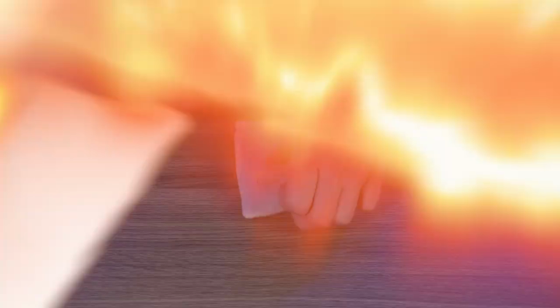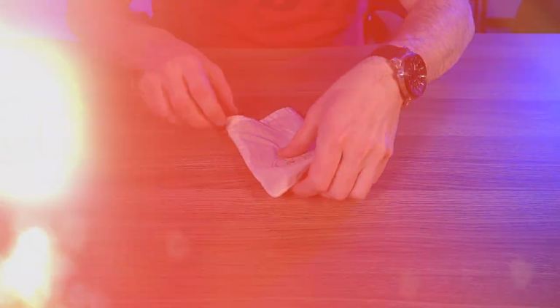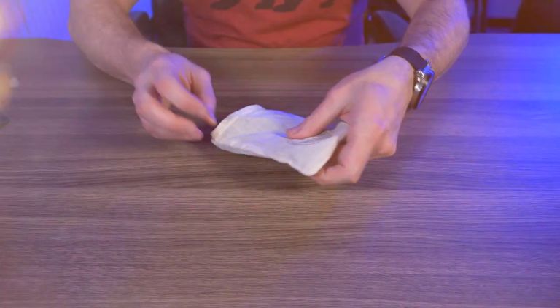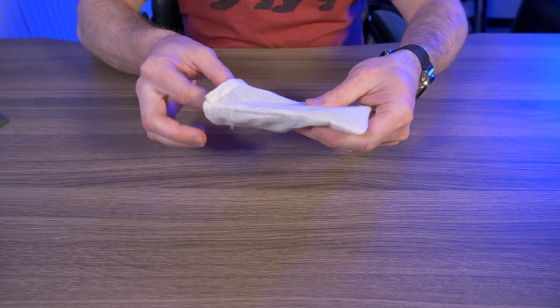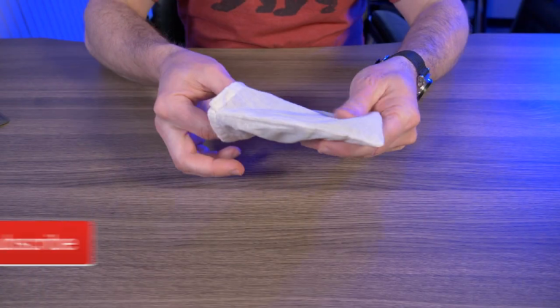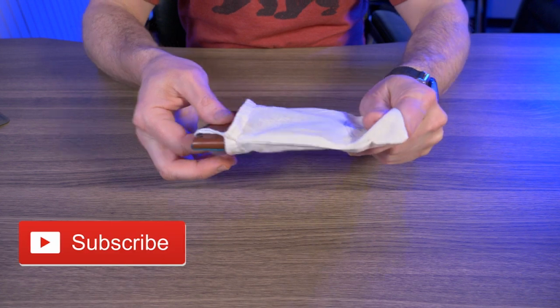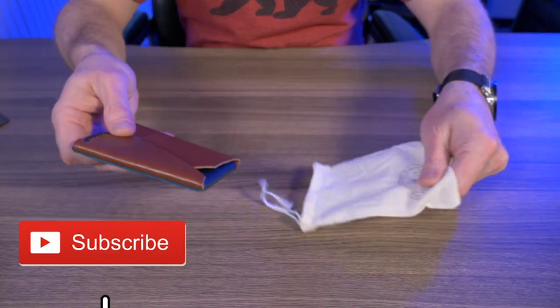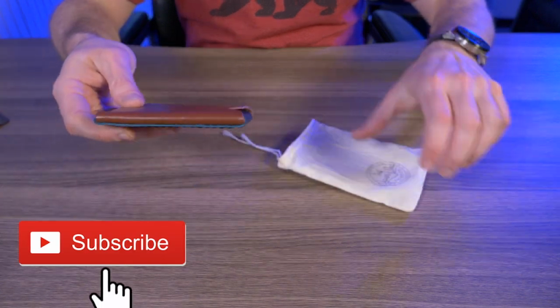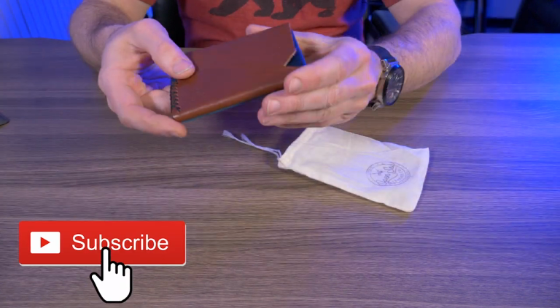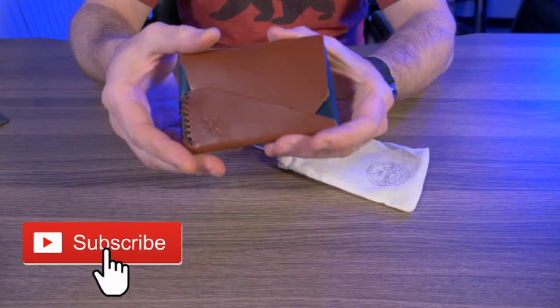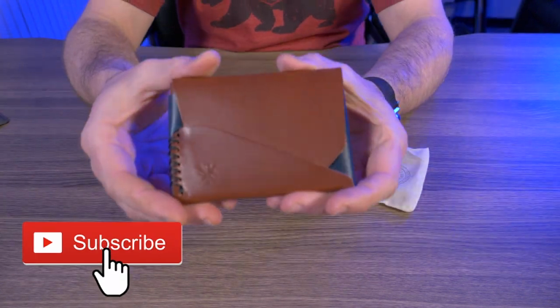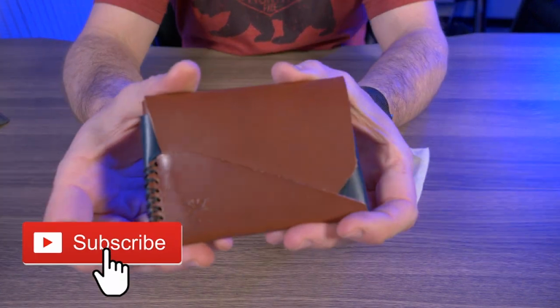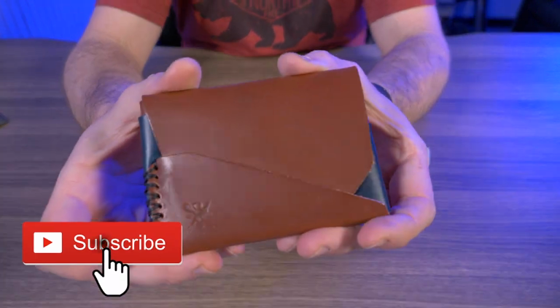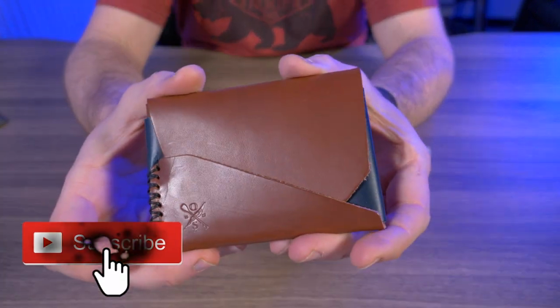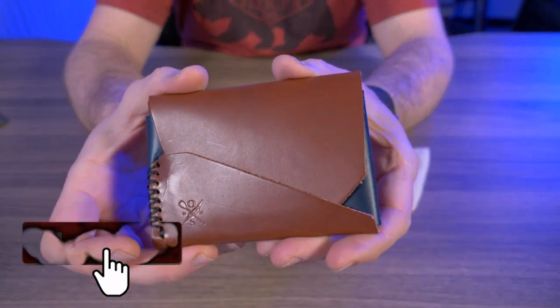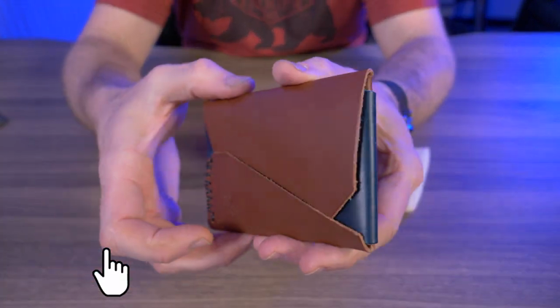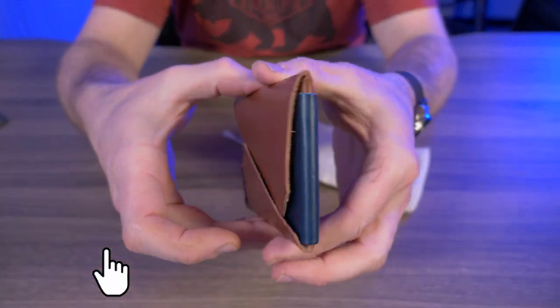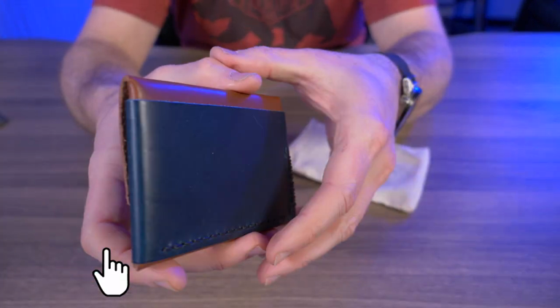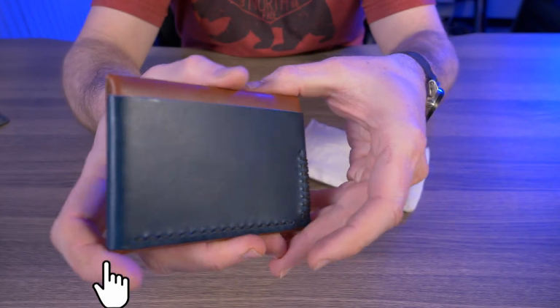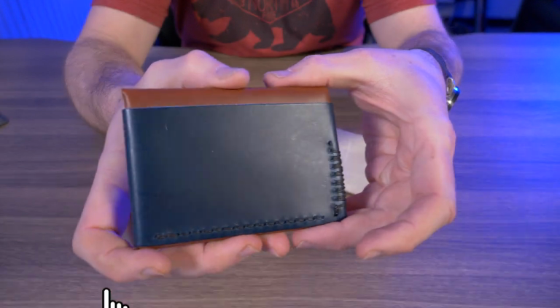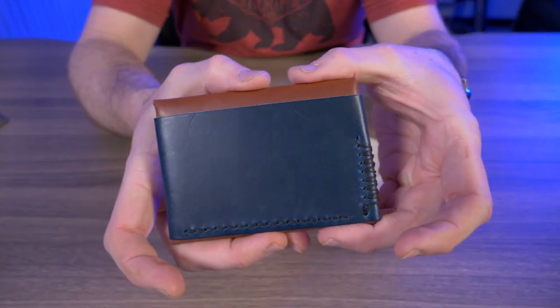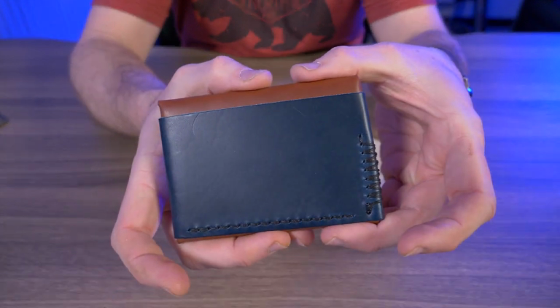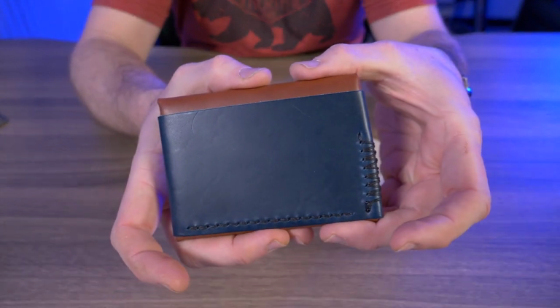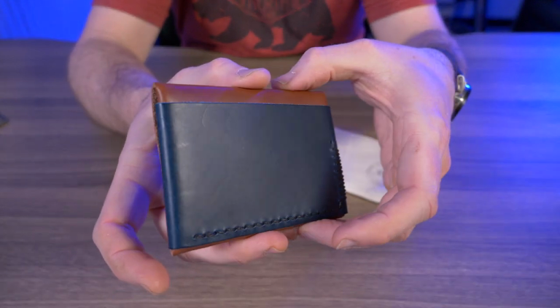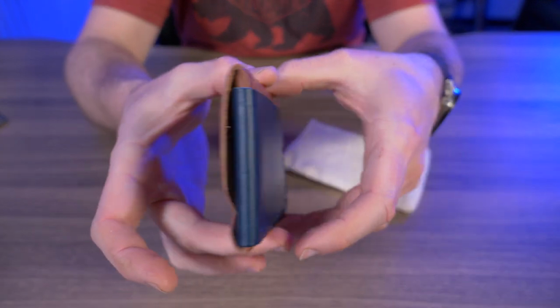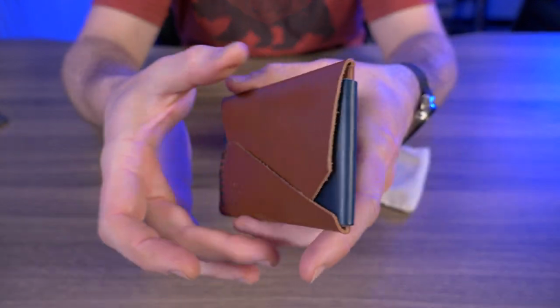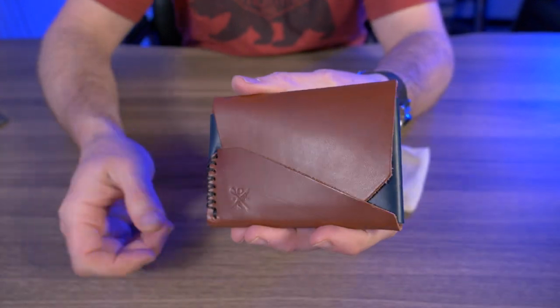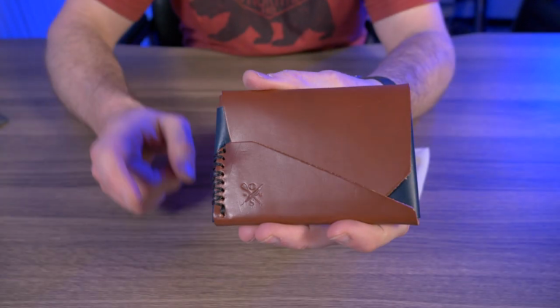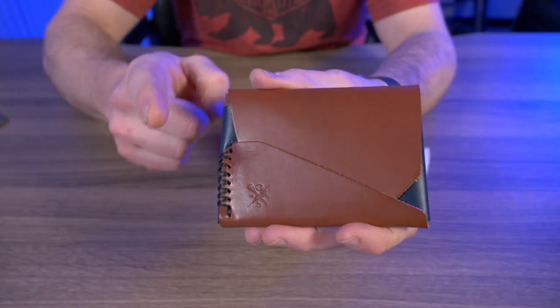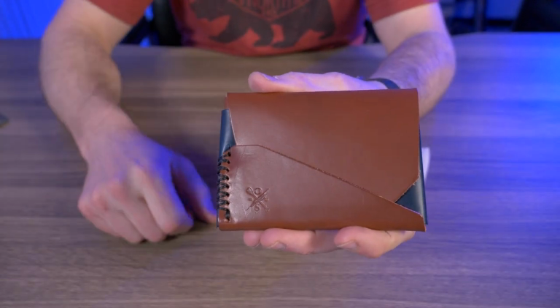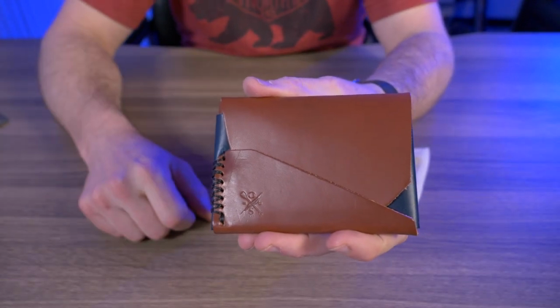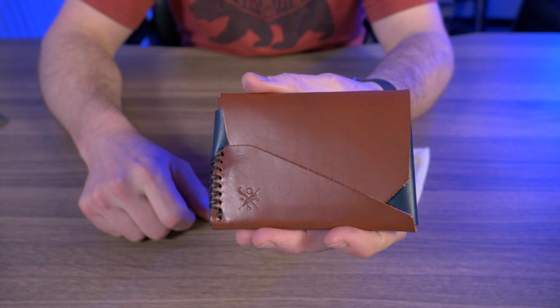Let's take it out of its pouch here. I'll give you guys a nice close-up of the Nimitz by OpenSea Leather Company. And while you guys are checking this out, let's talk about some of the features.